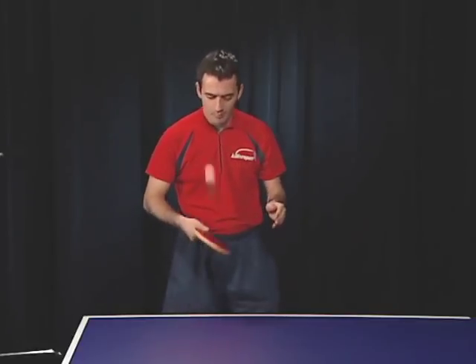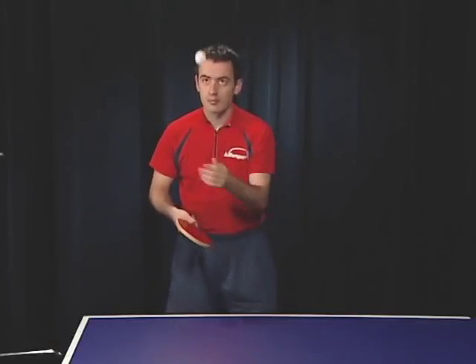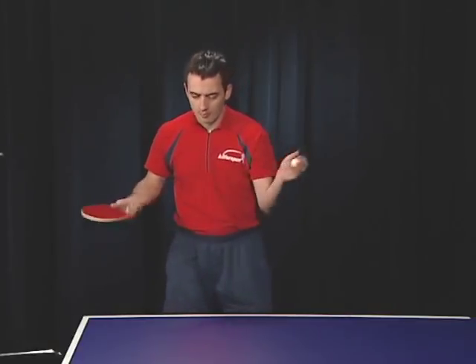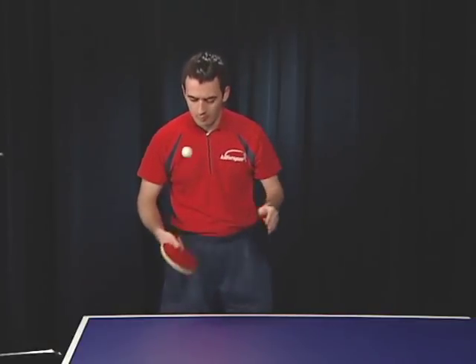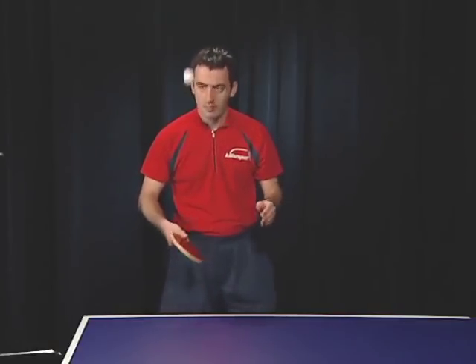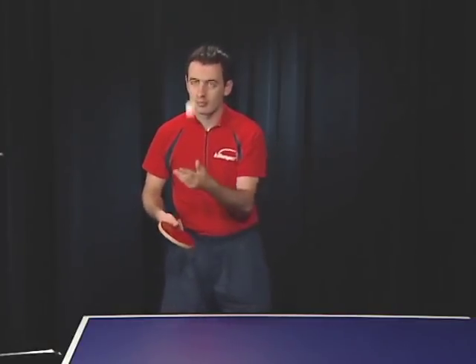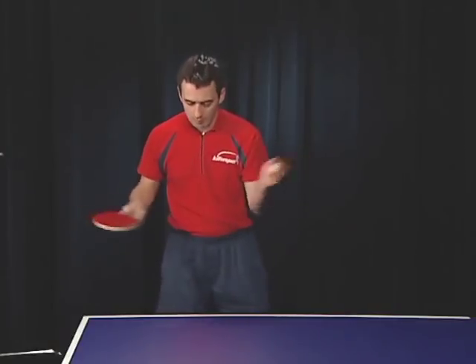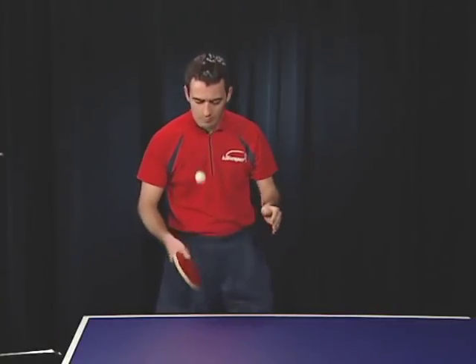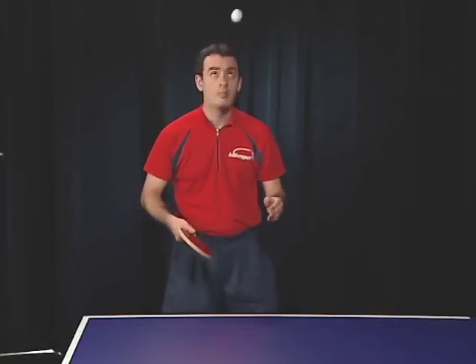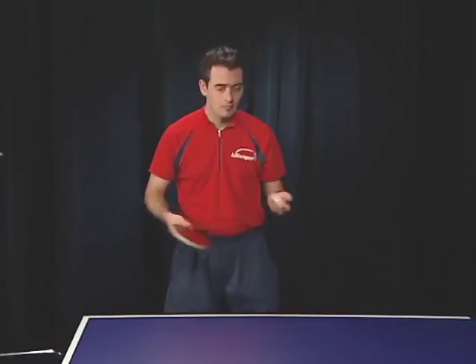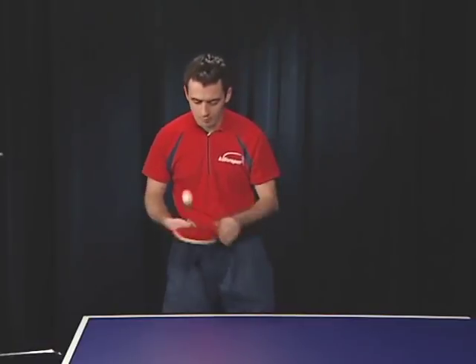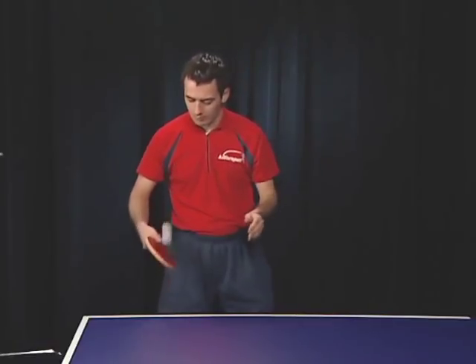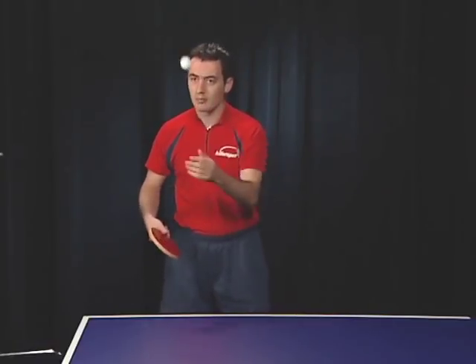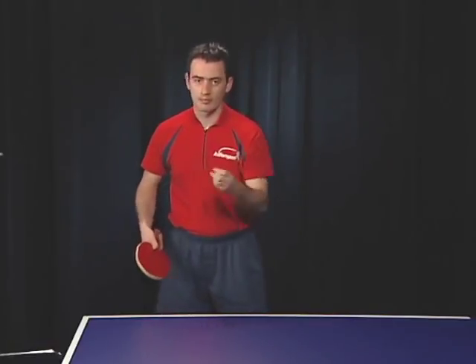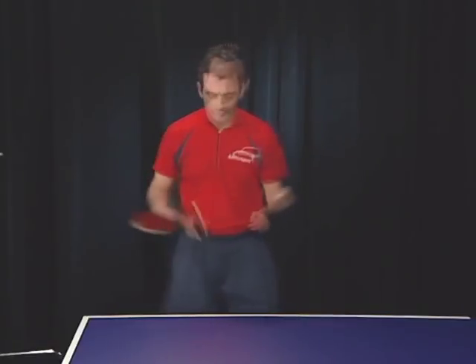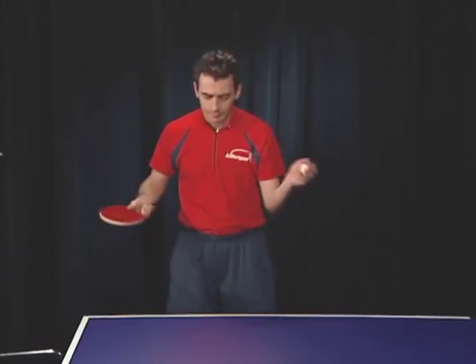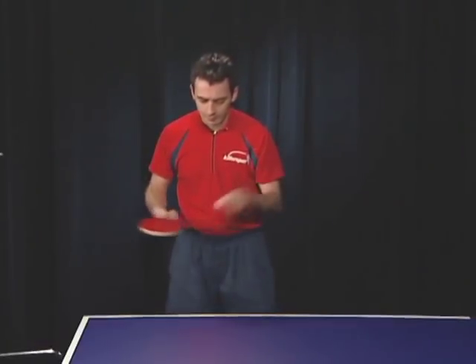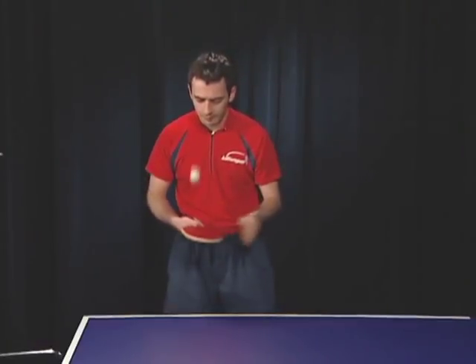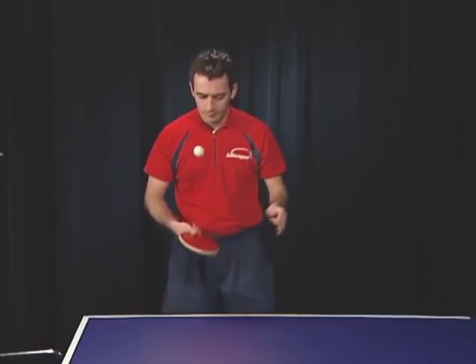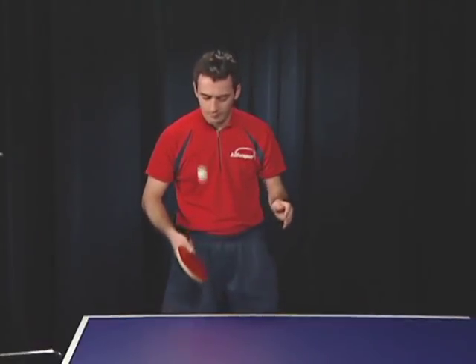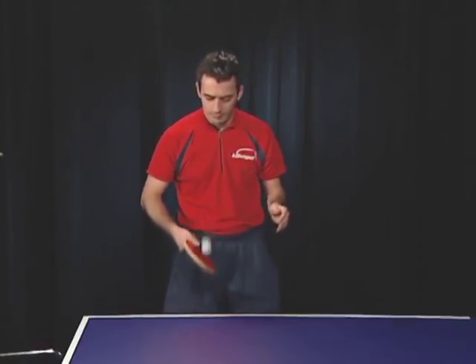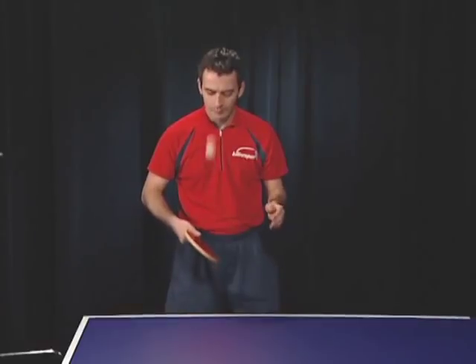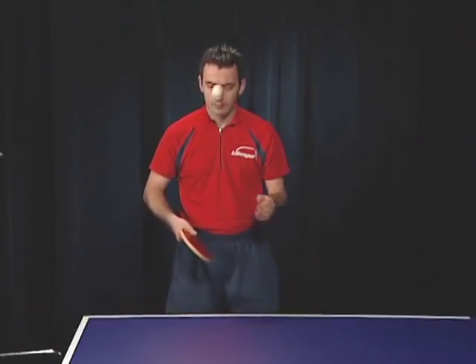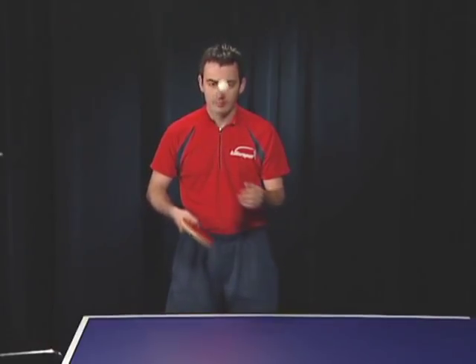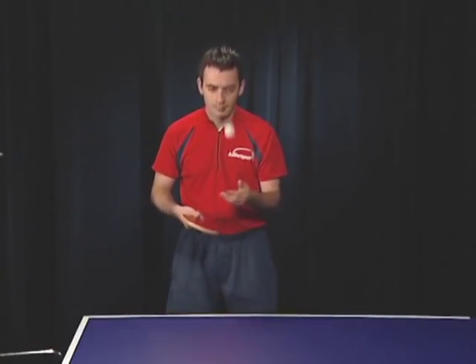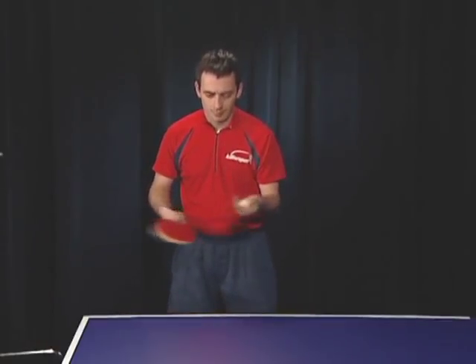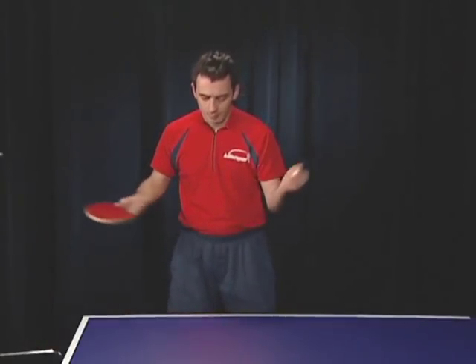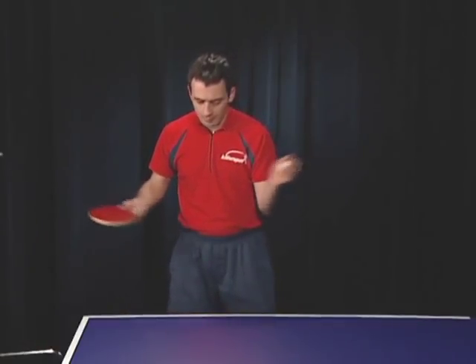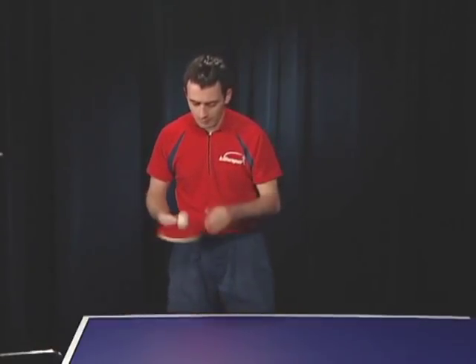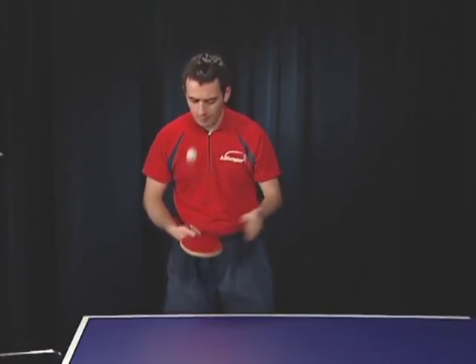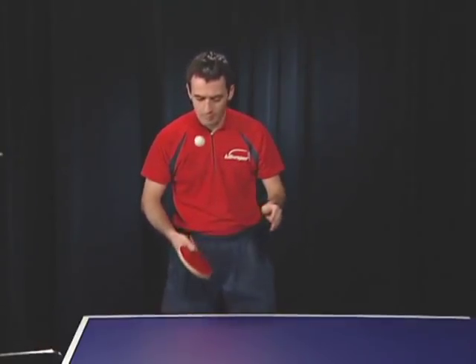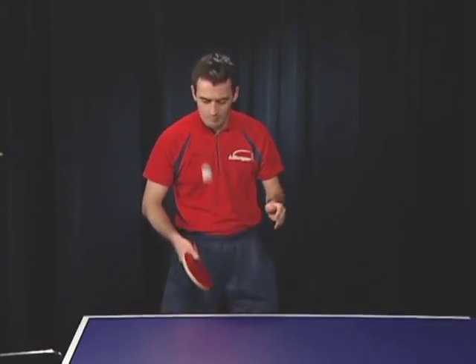Throw the ball sideways into the racket and brush across the bottom of the ball. You'll have to adjust the racket angle so you drive the ball straight up and not away from you. When the ball falls back, try to catch it on the racket surface so it goes straight up.